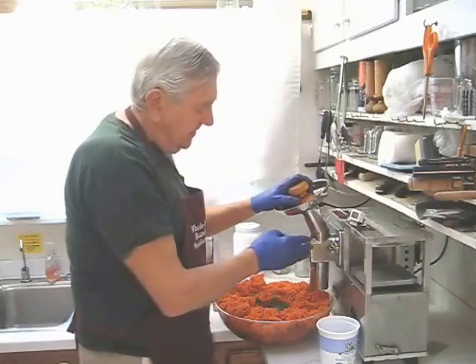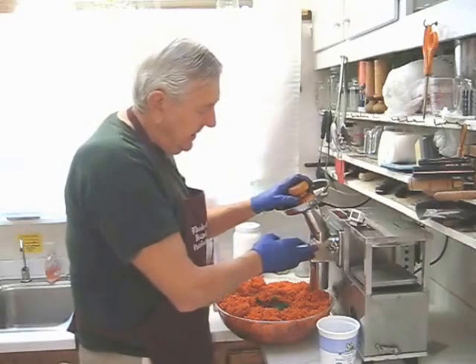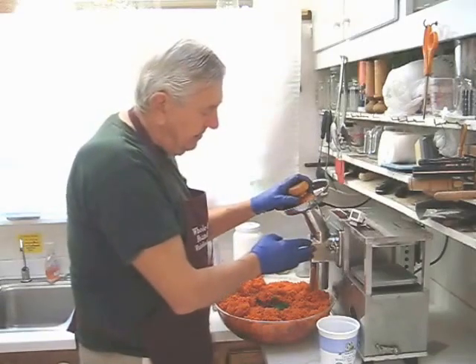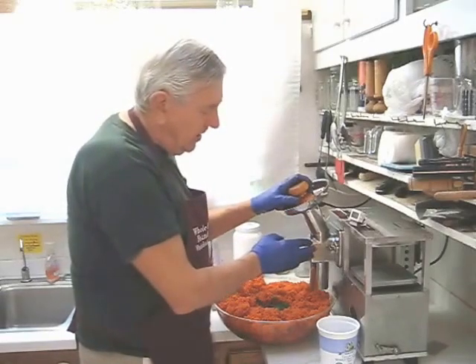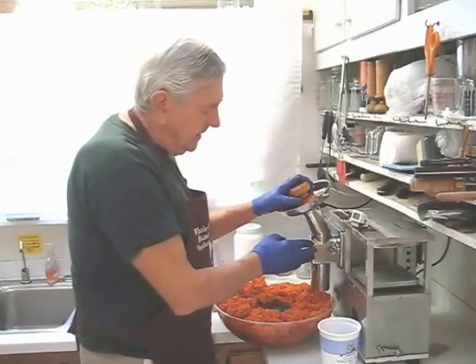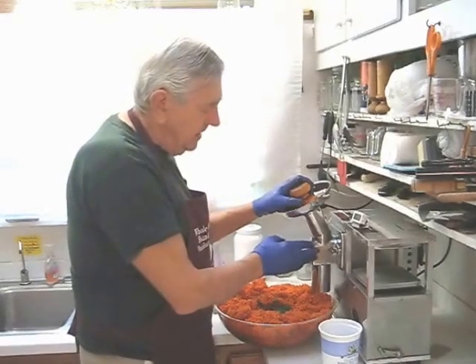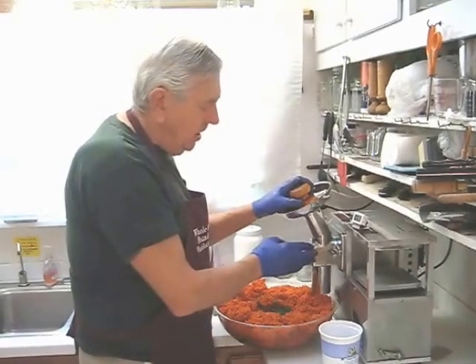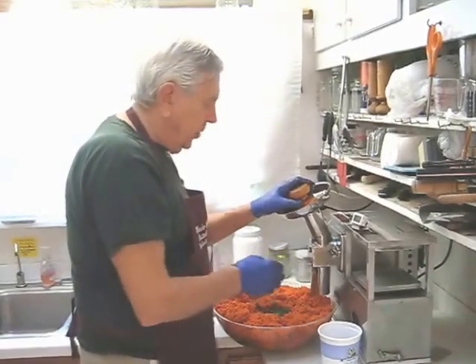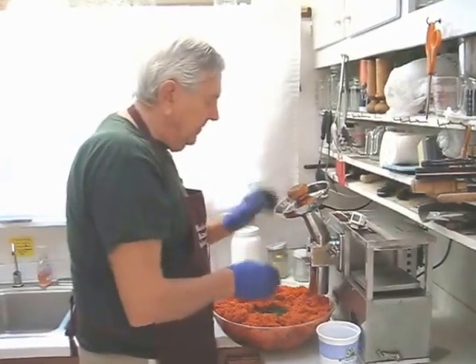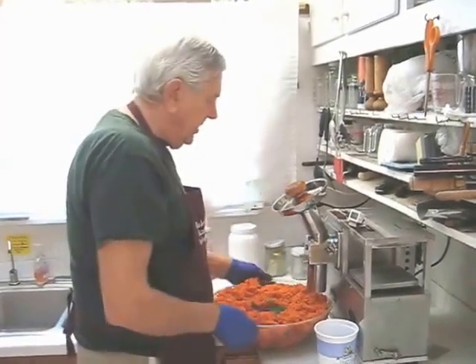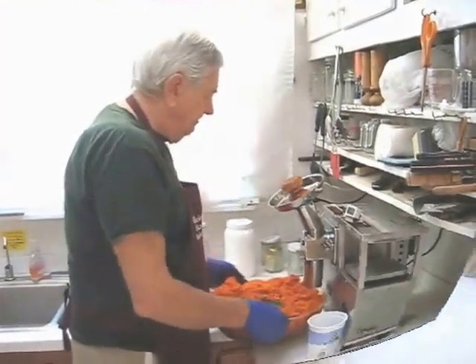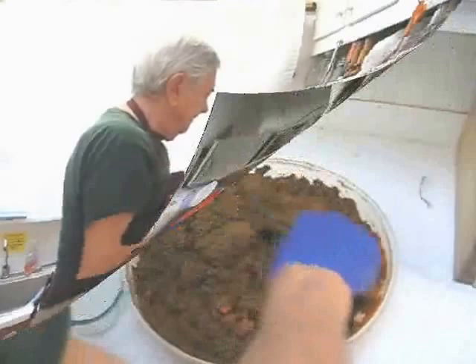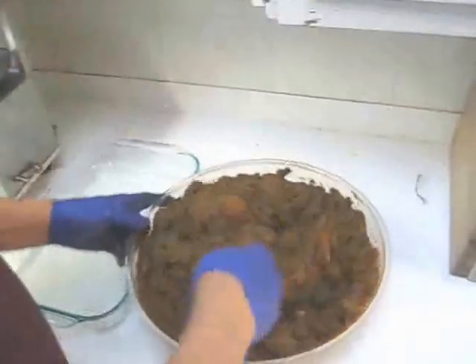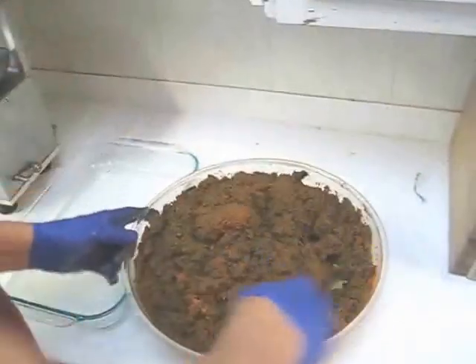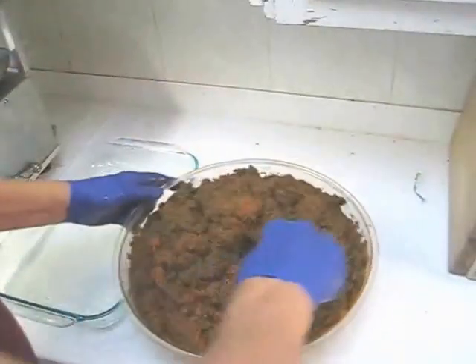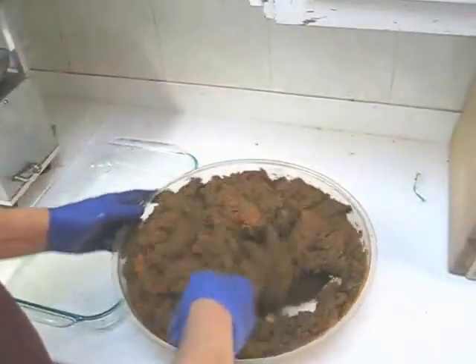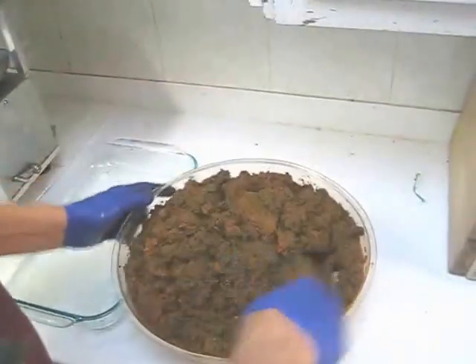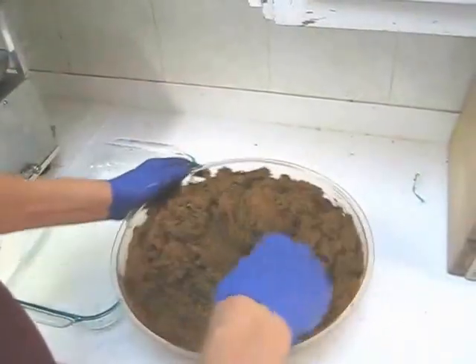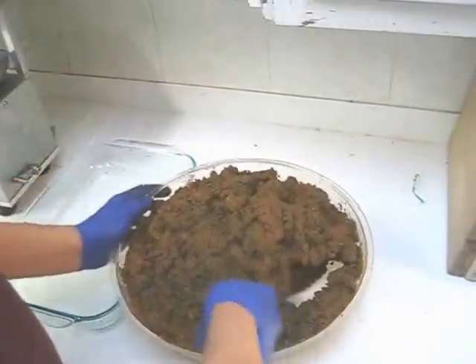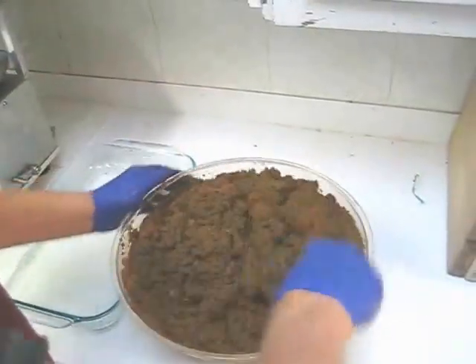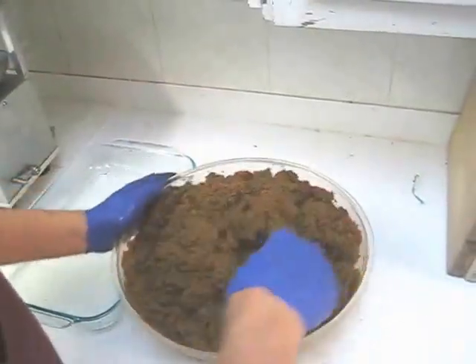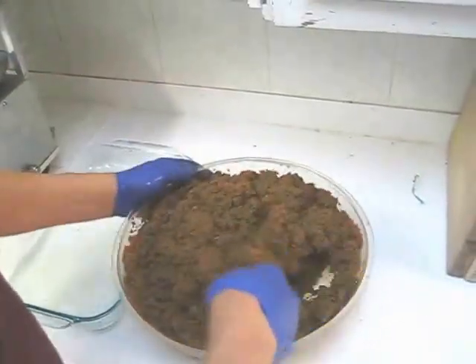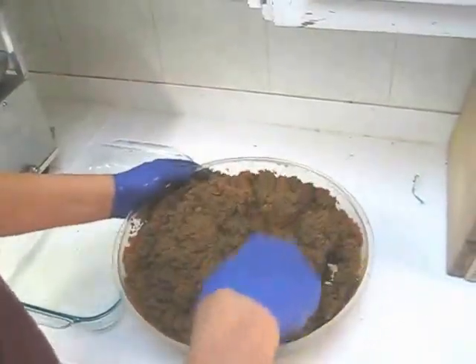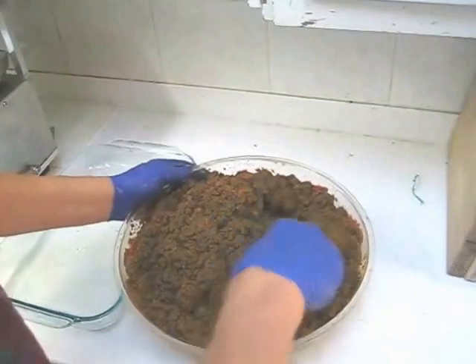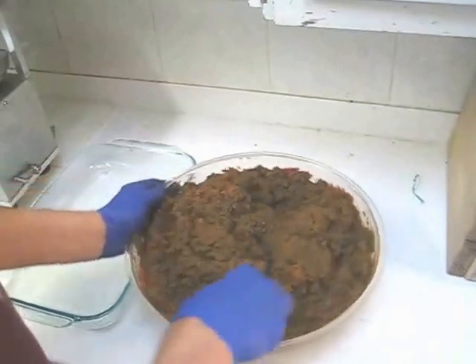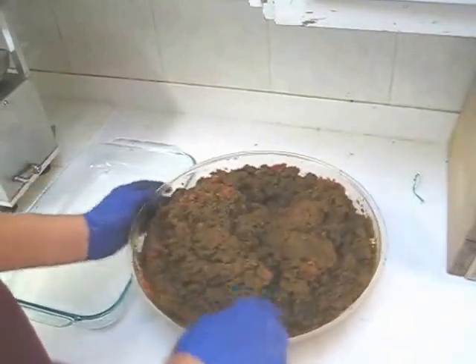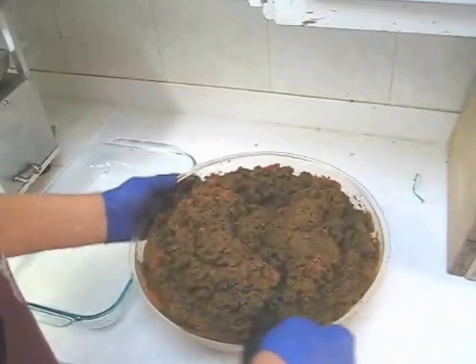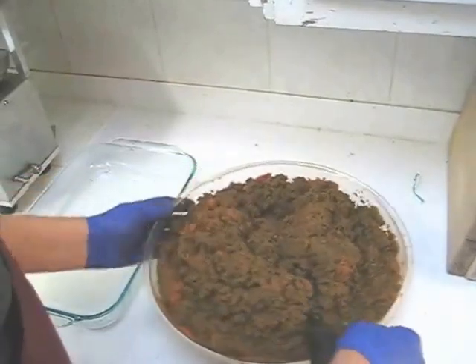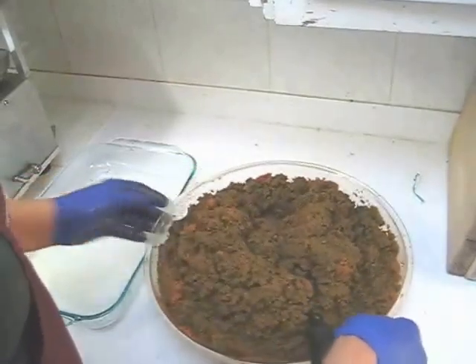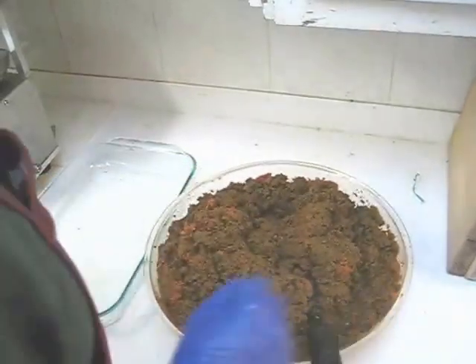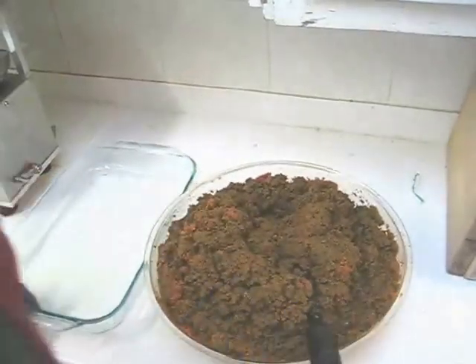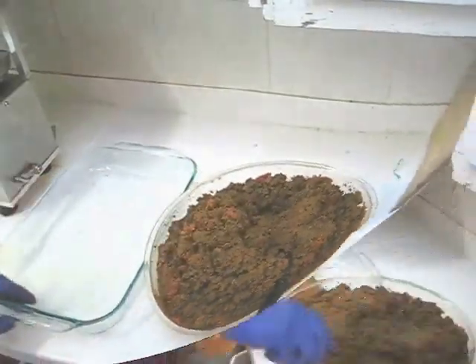If you're interested in buying one, give me a phone call and we'll talk about a trade-in. My last step before folding this into cloths and pressing juice is to mix it thoroughly. Next we'll get some cloths out of the freezer and make some juice.